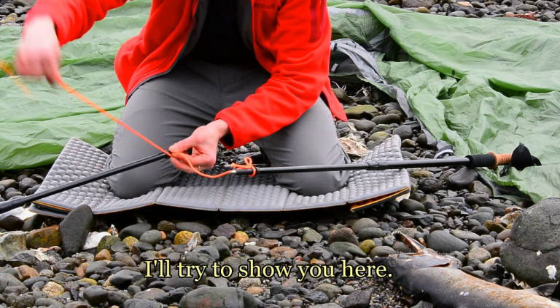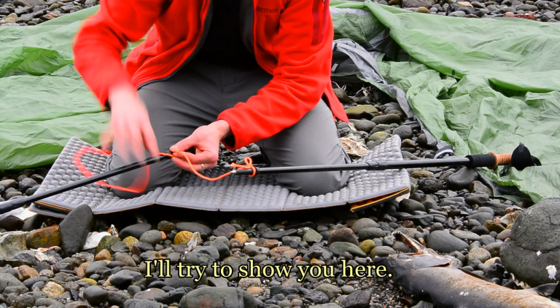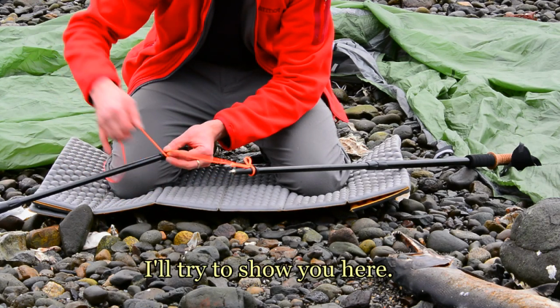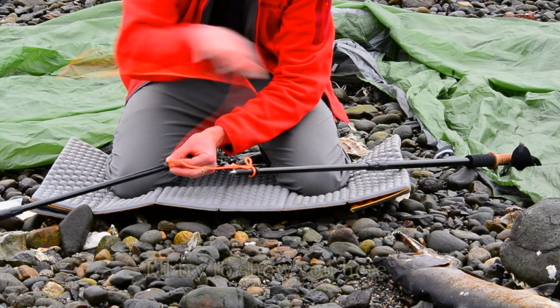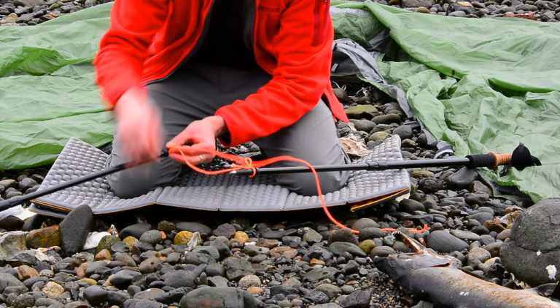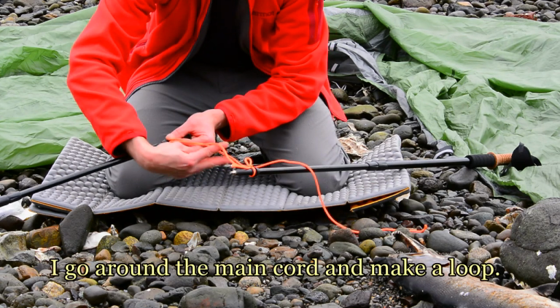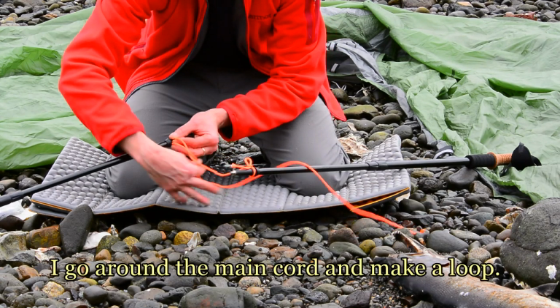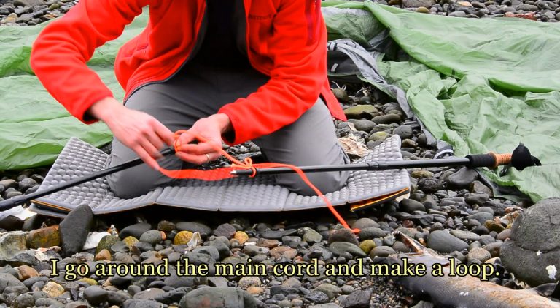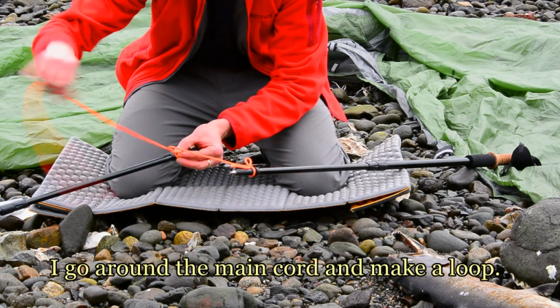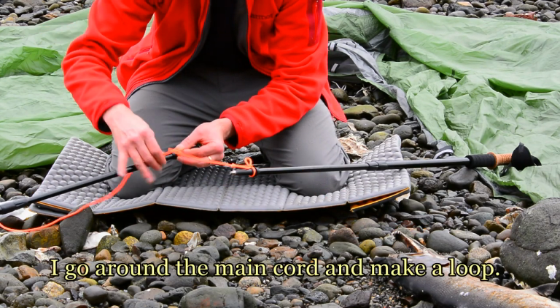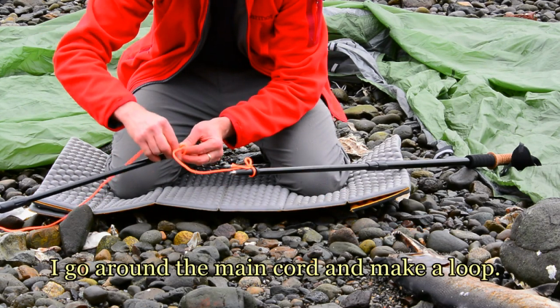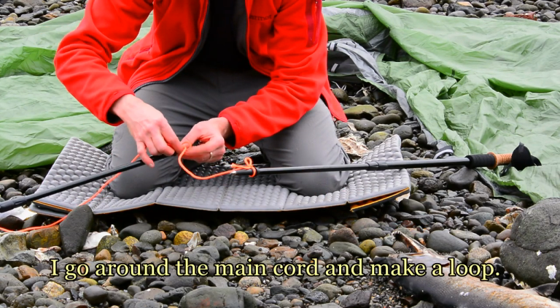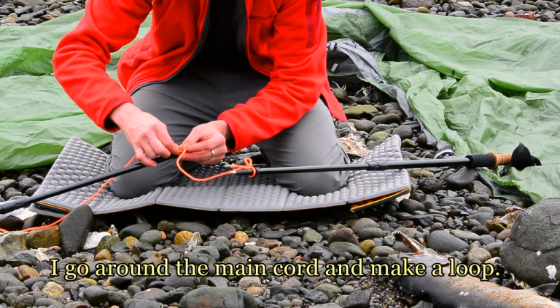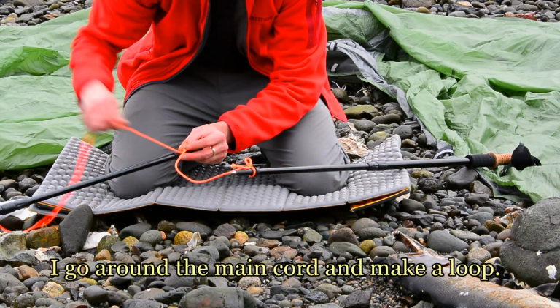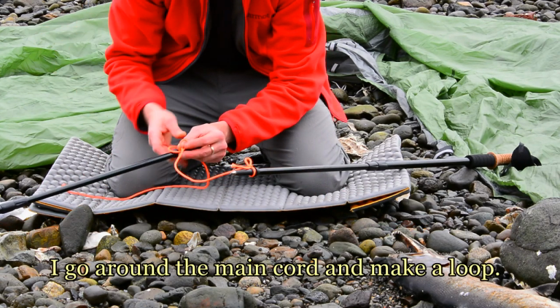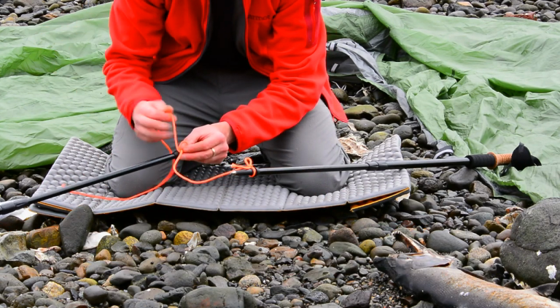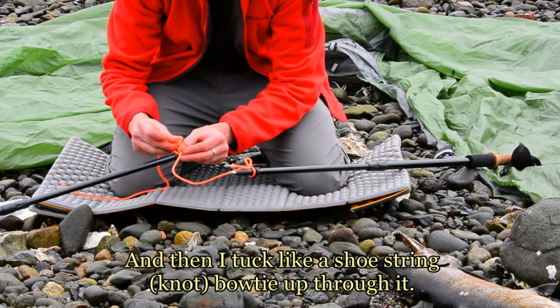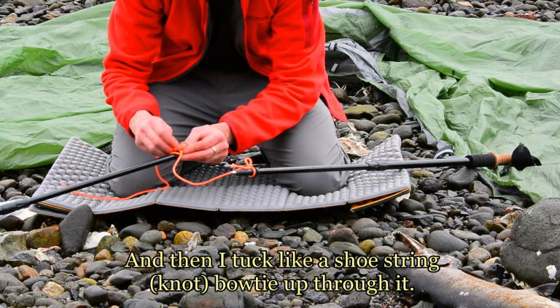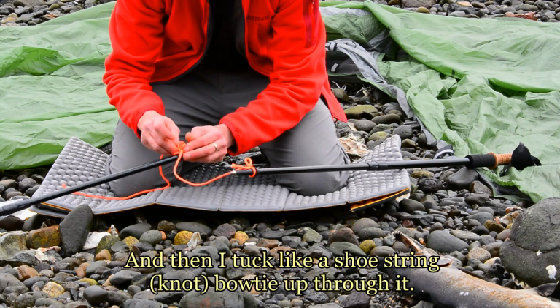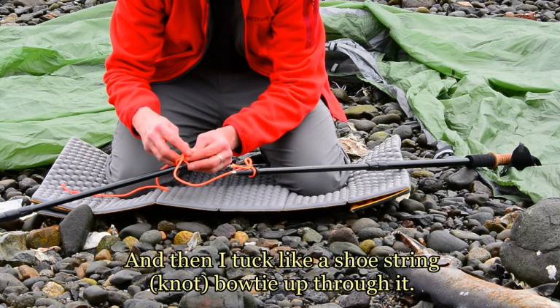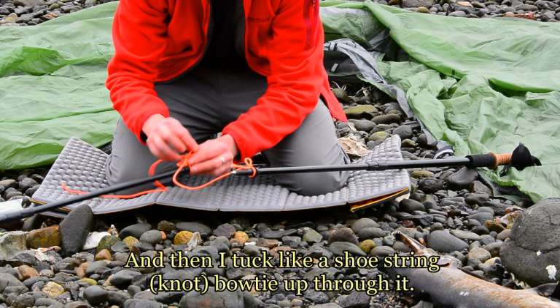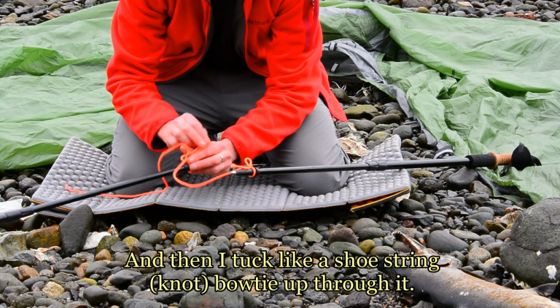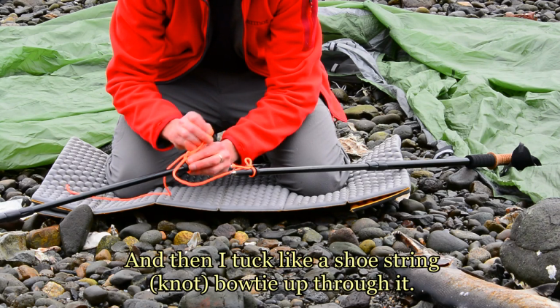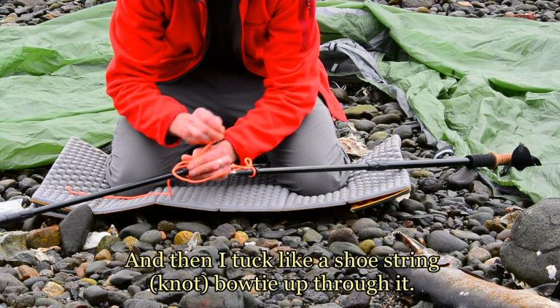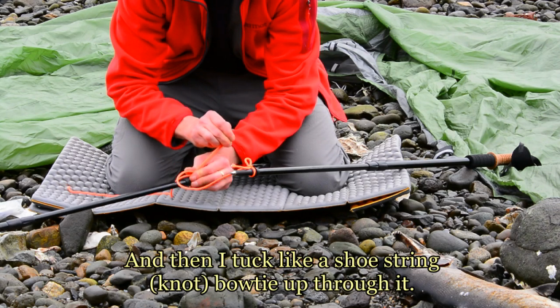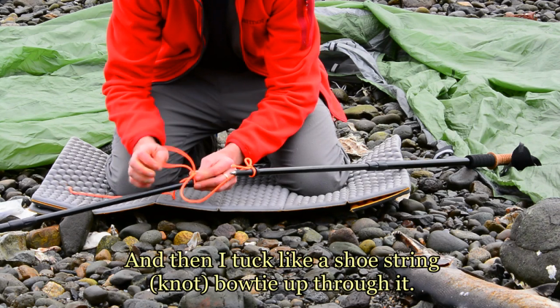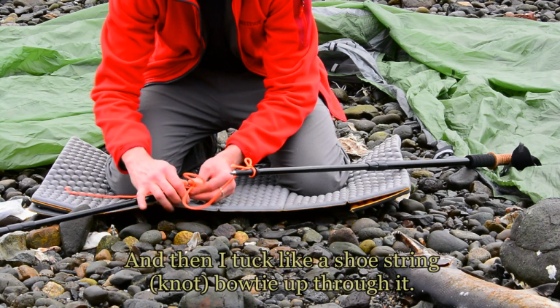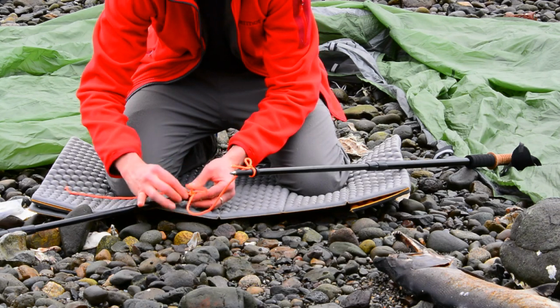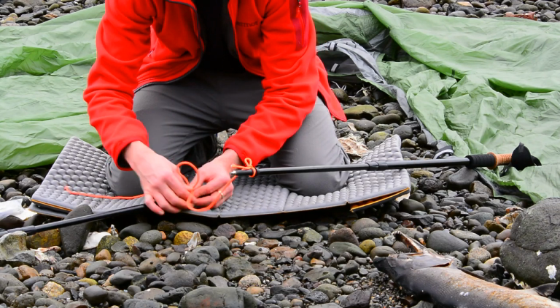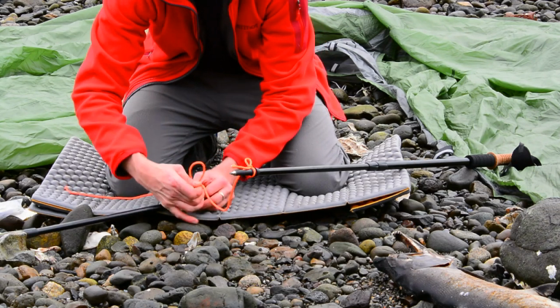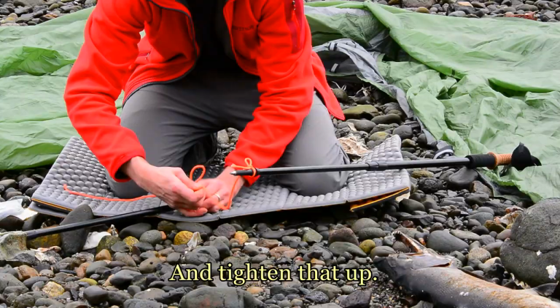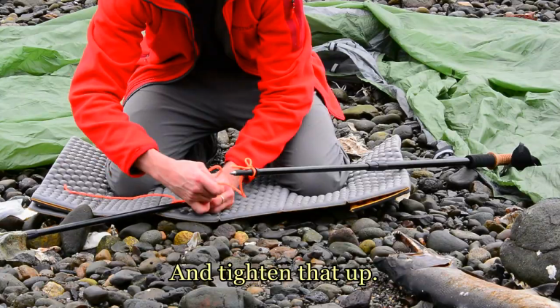I'll try to show you here. I go around the main cord and make a loop, and then I tuck like a shoestring bow tie up through it and tighten that up.